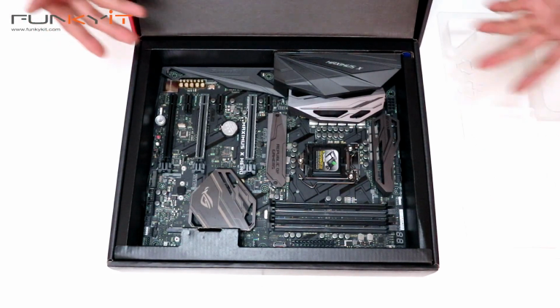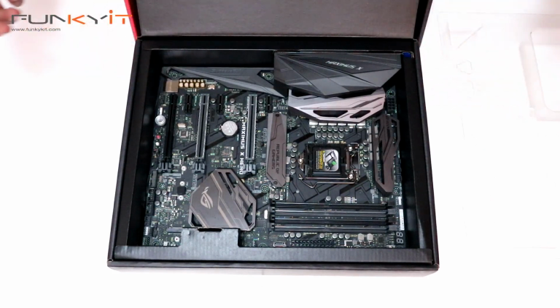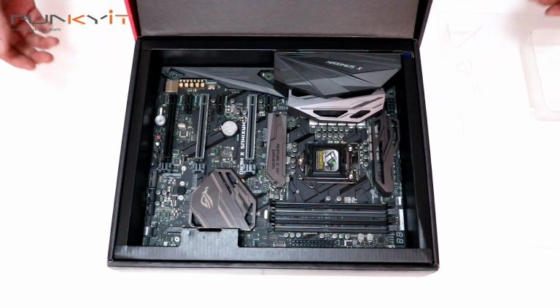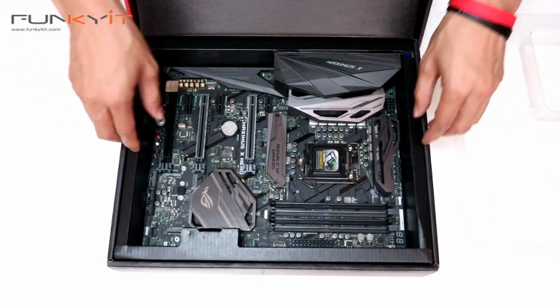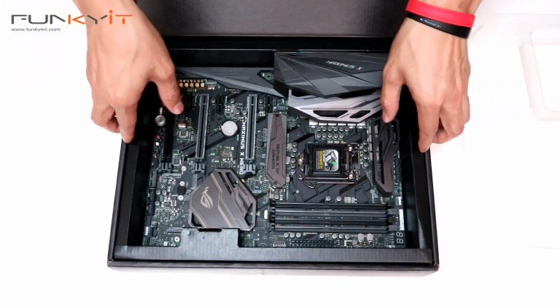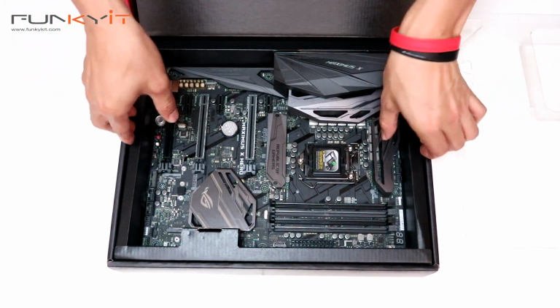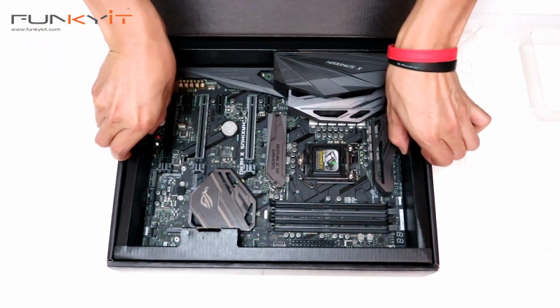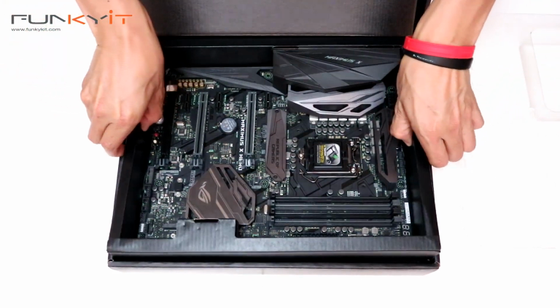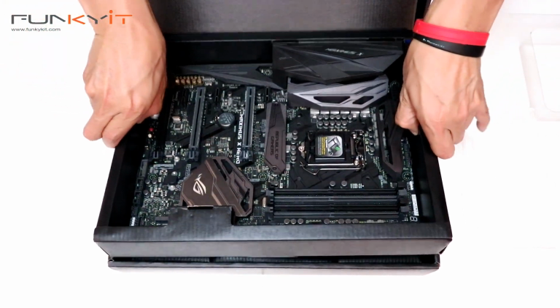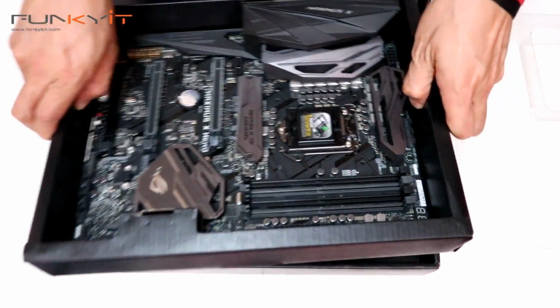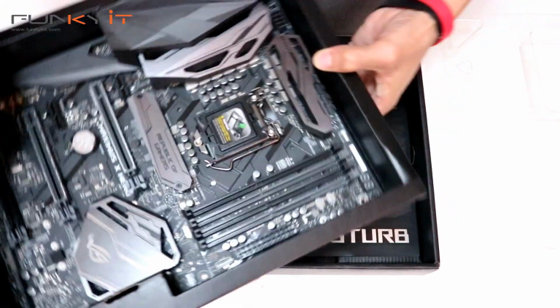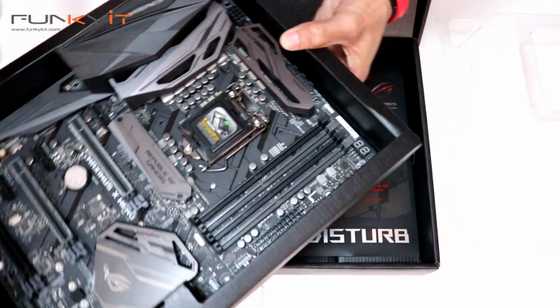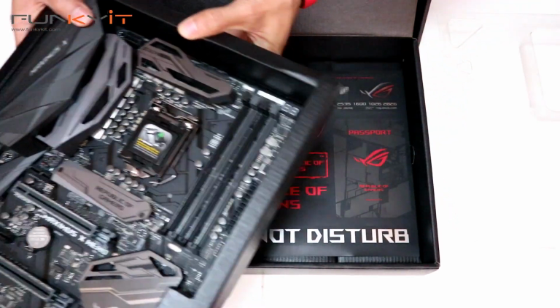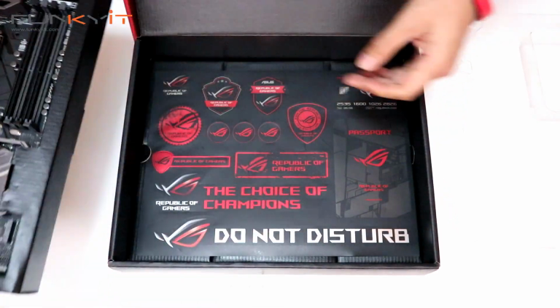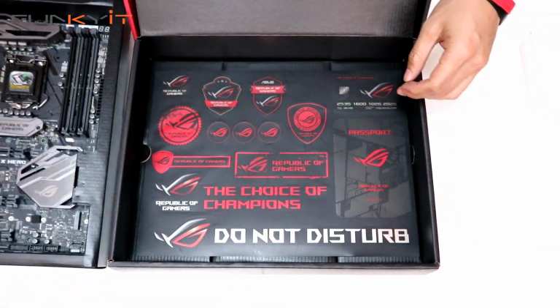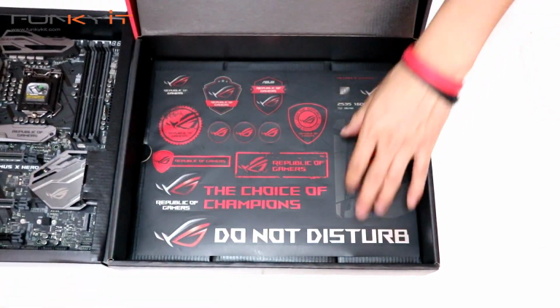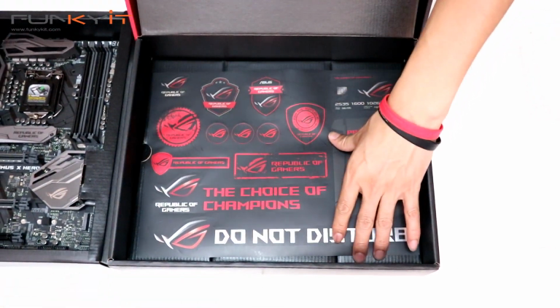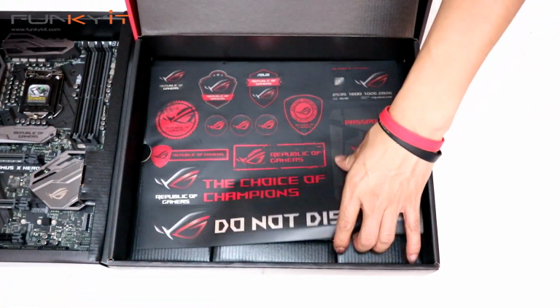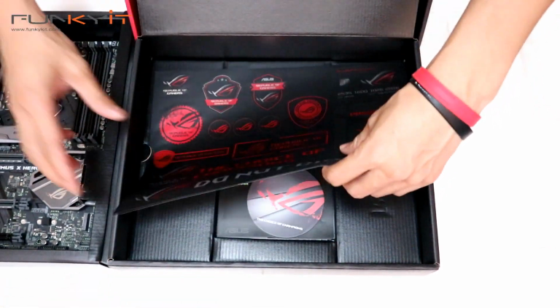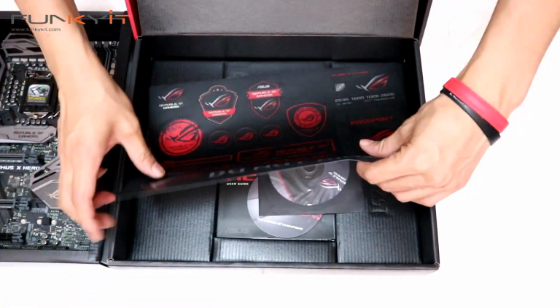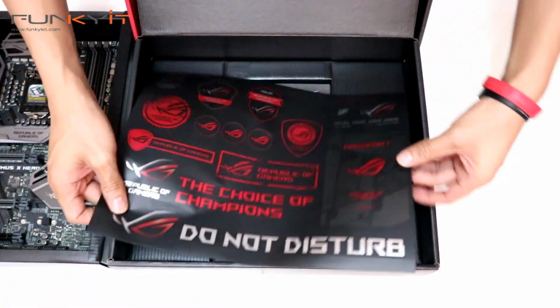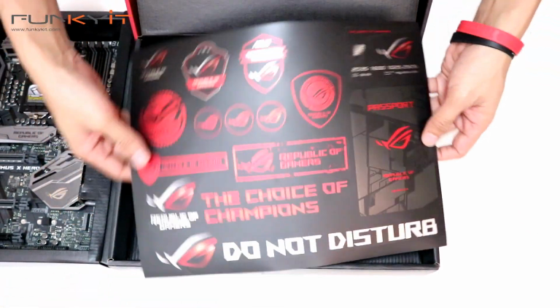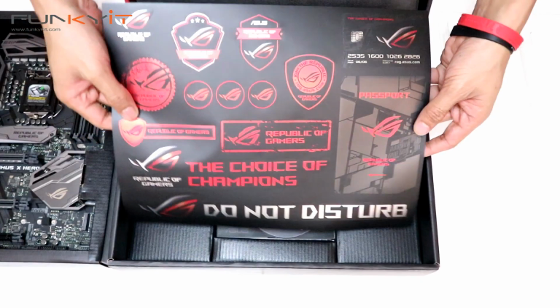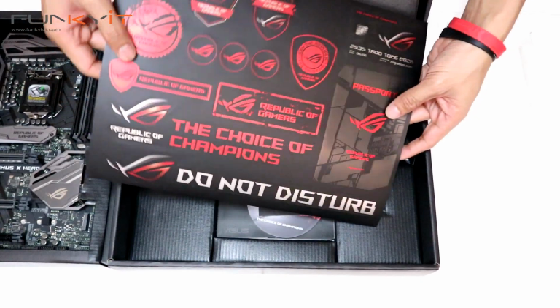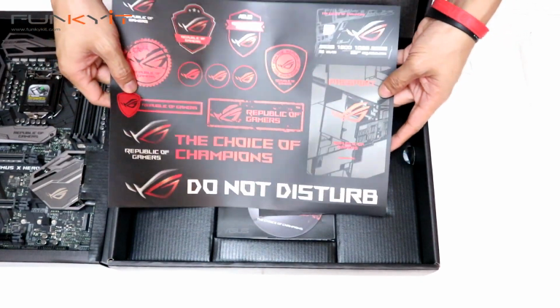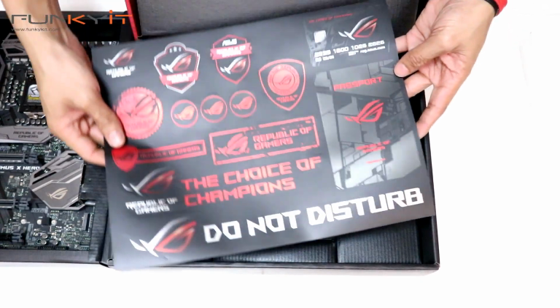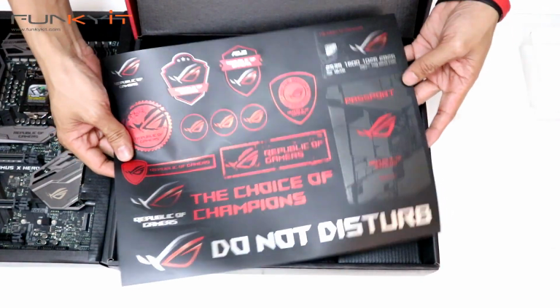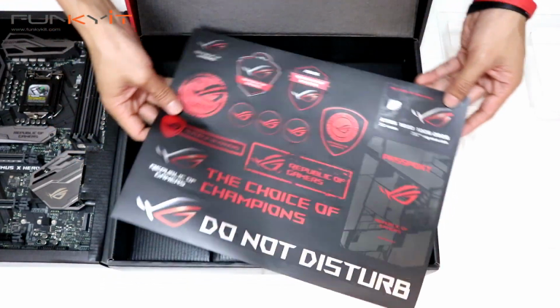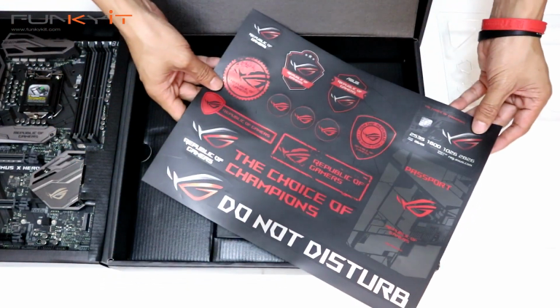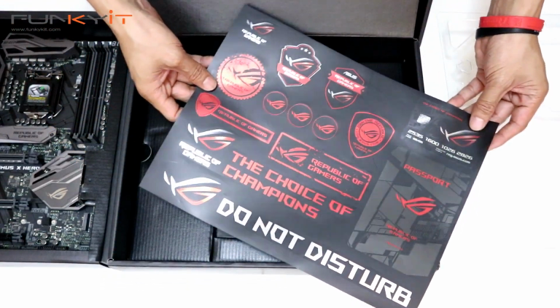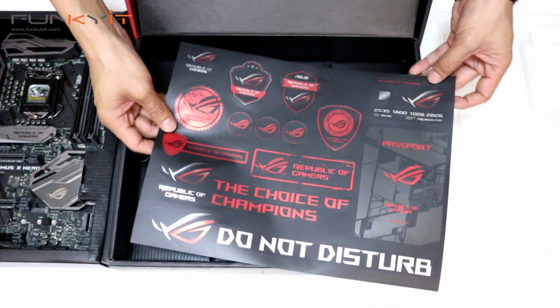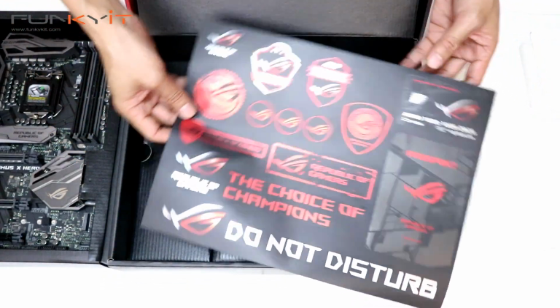Then you have the motherboard itself. Let's go for the accessories first before anything else. There you go — the usual sheet of stickers from ASUS, the ROG stickers. Nice.